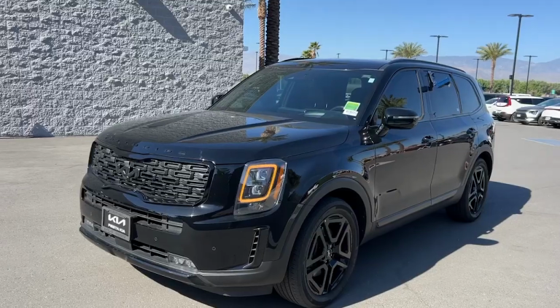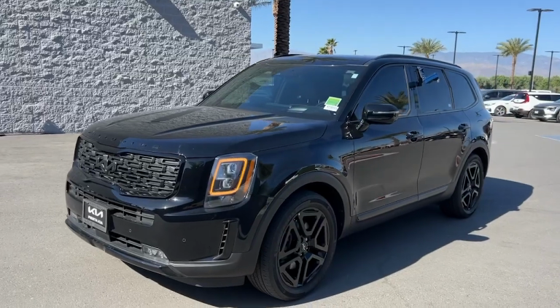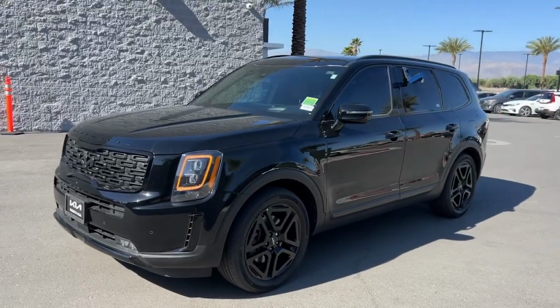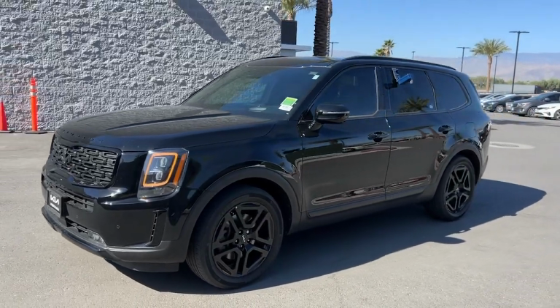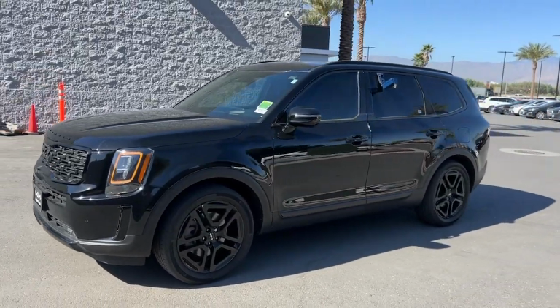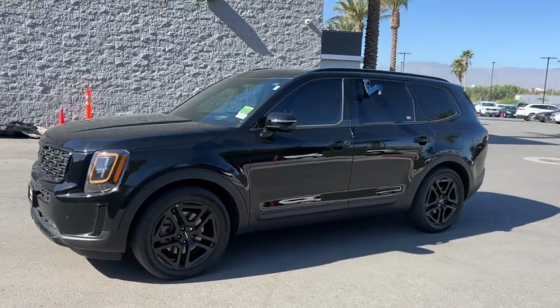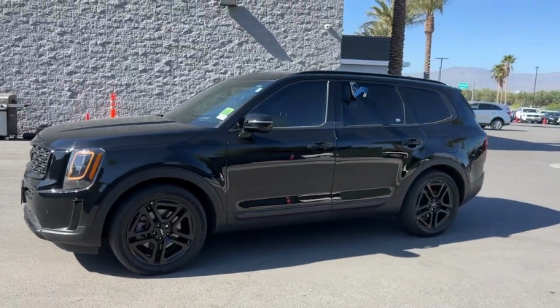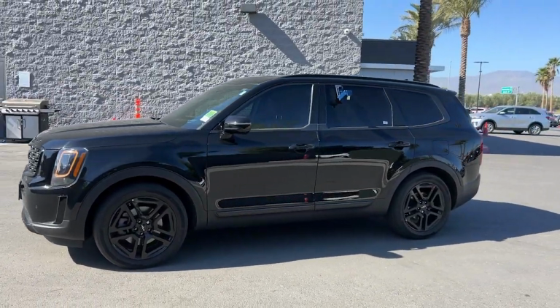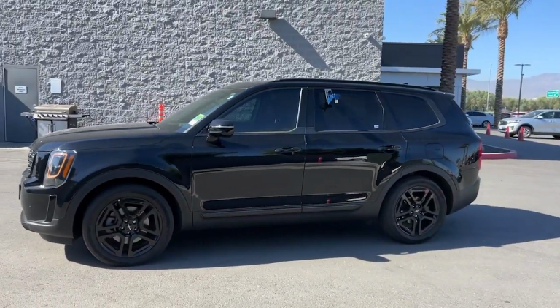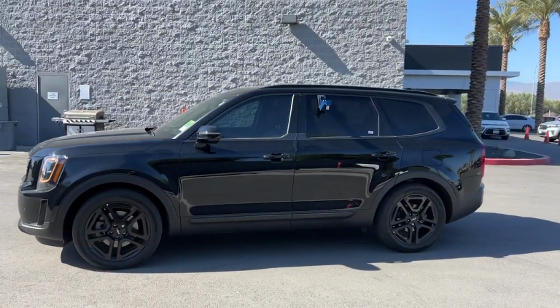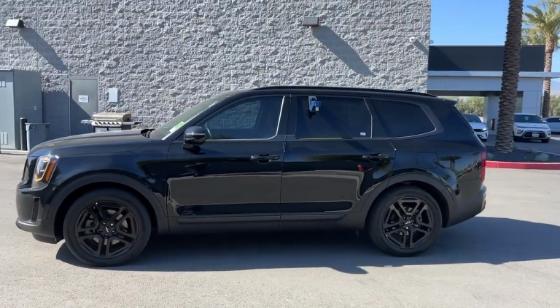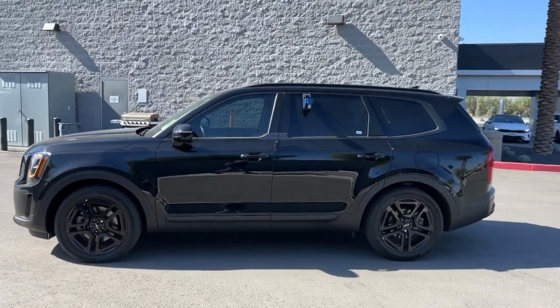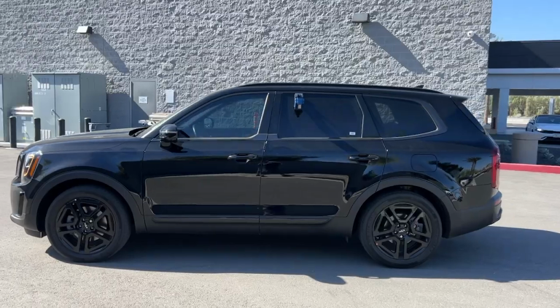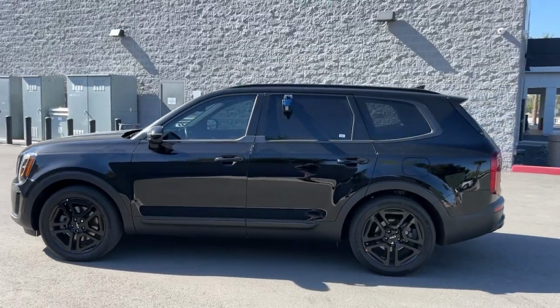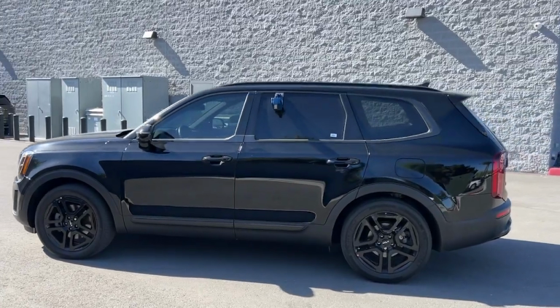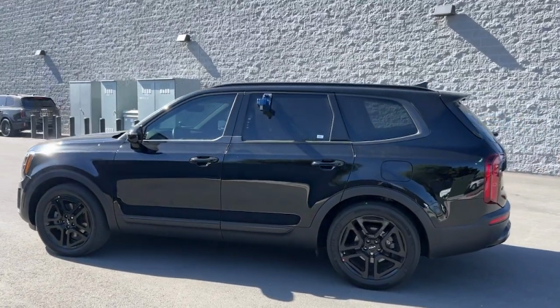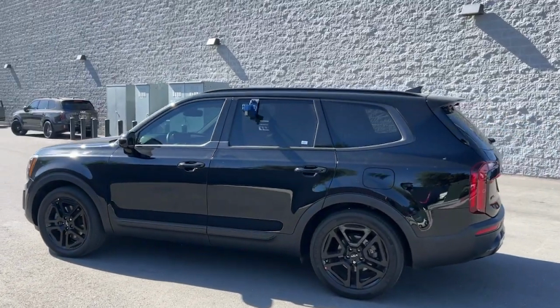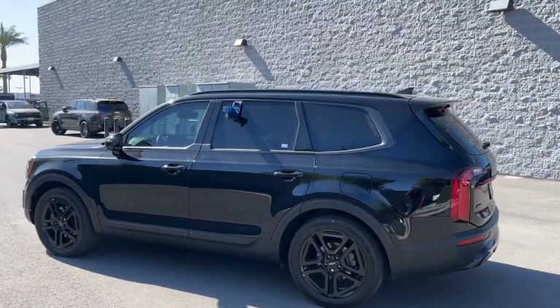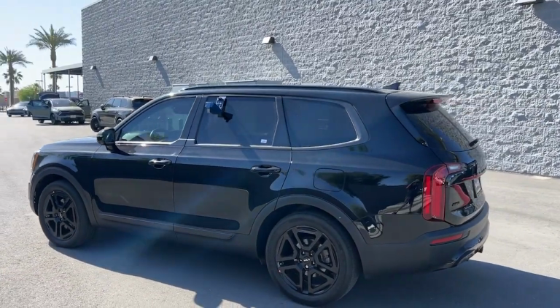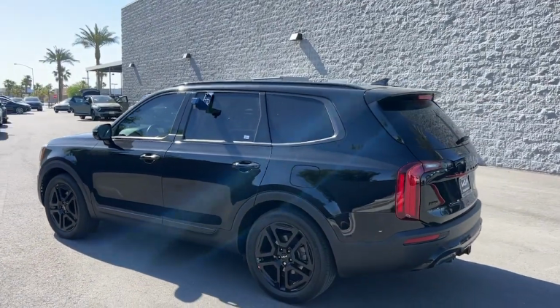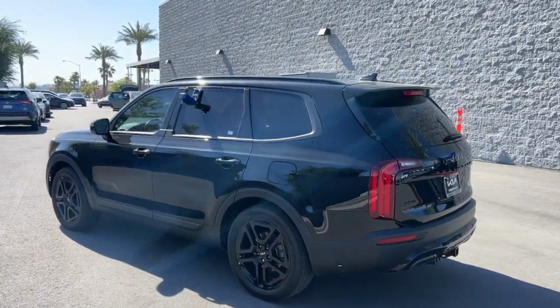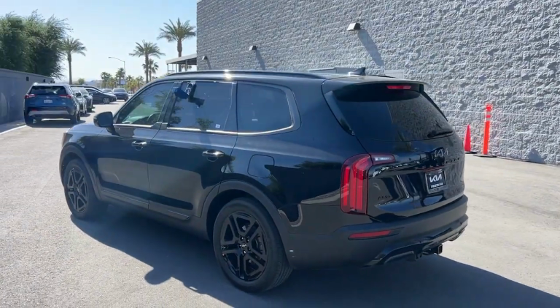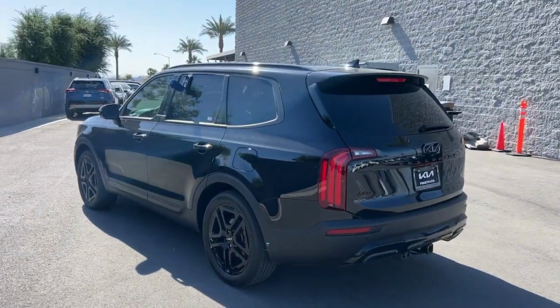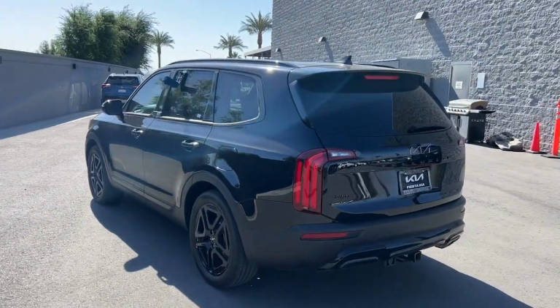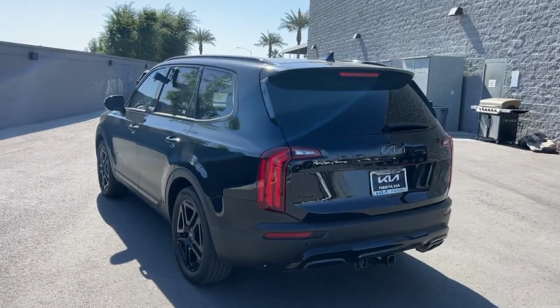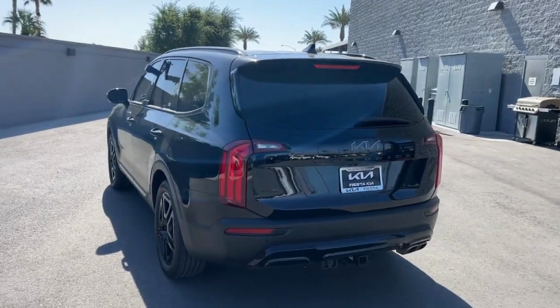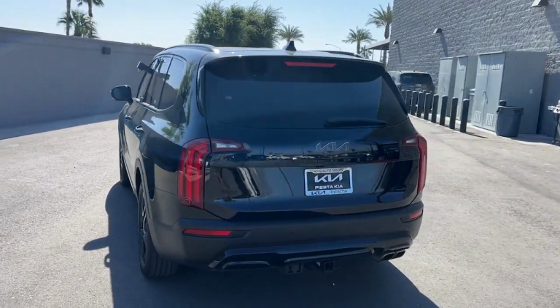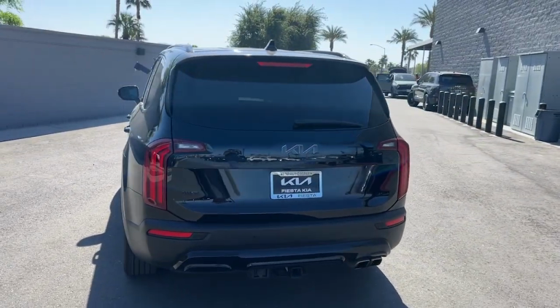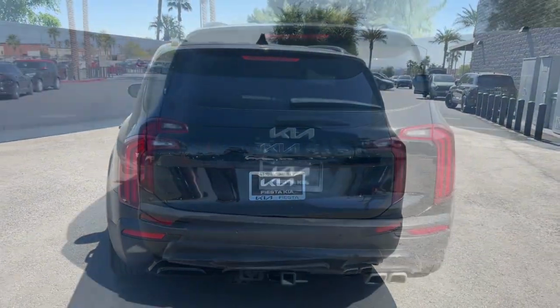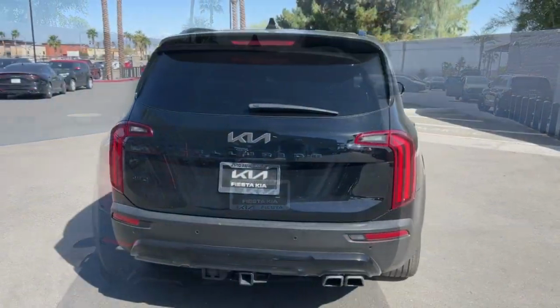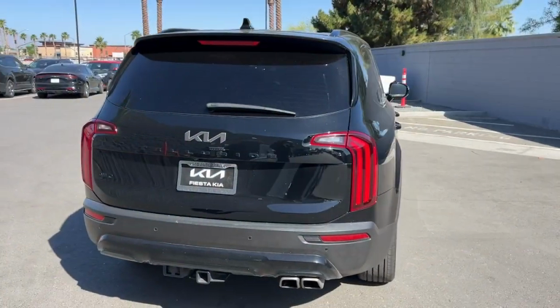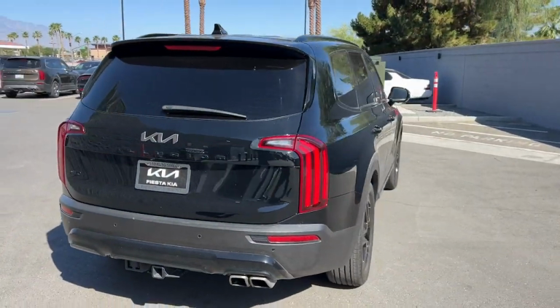Introducing the 2022 Kia Telluride. This vehicle is an outstanding buy with fewer than 45,000 miles on the odometer. Take a closer look at this striking and capable Telluride.